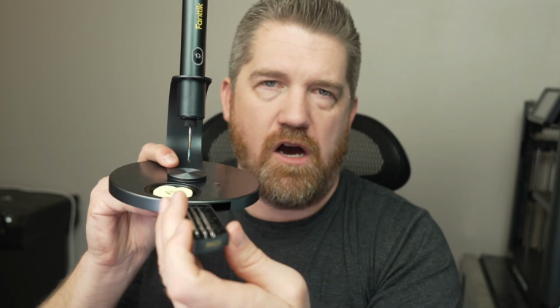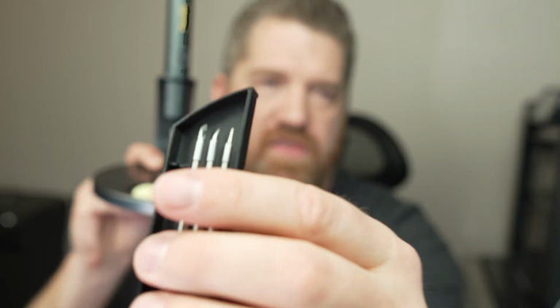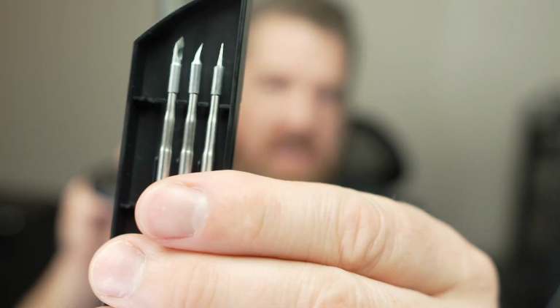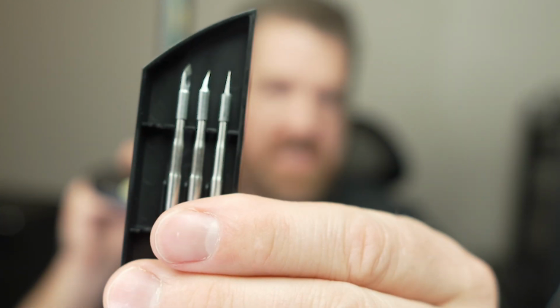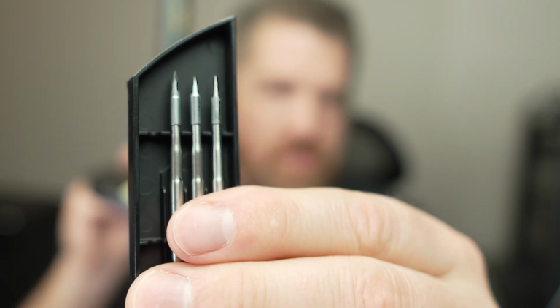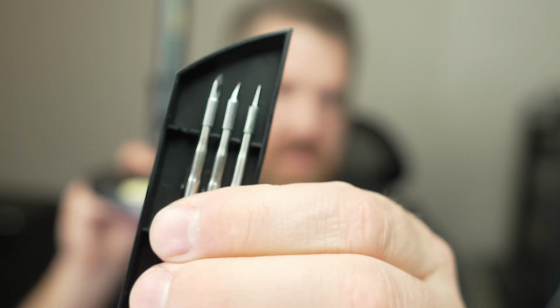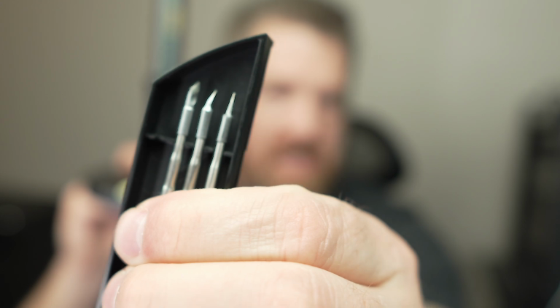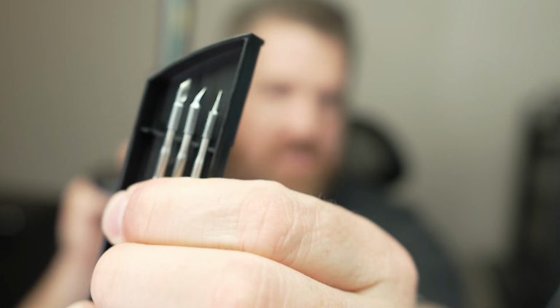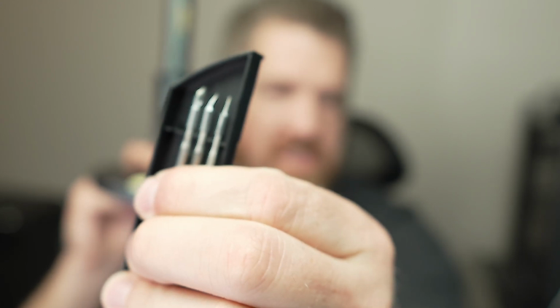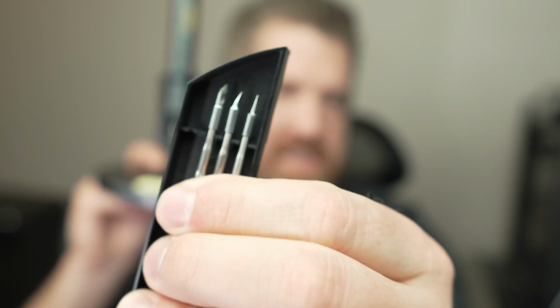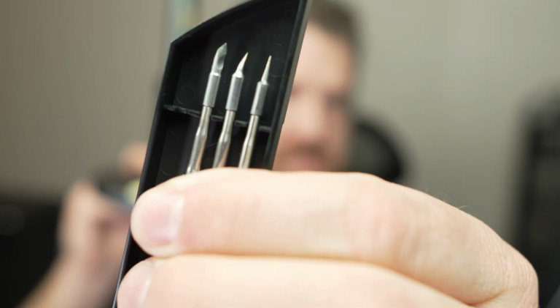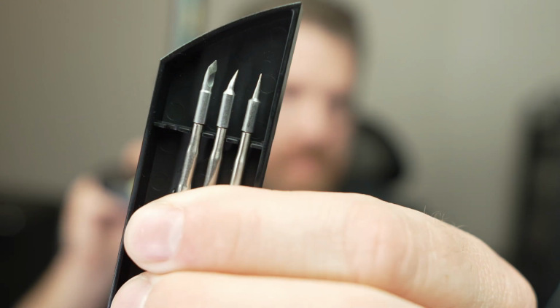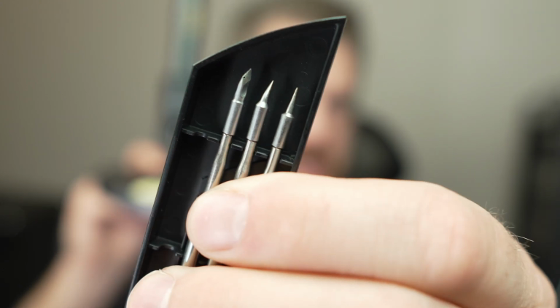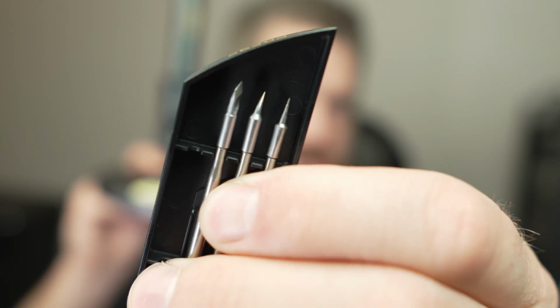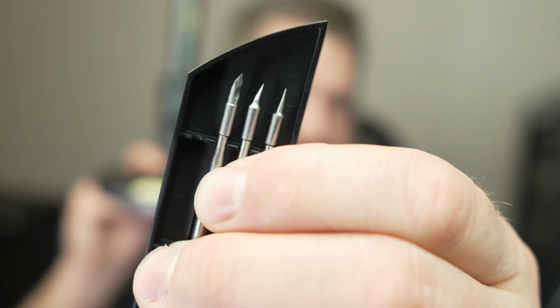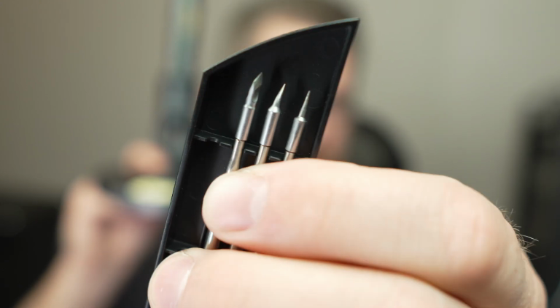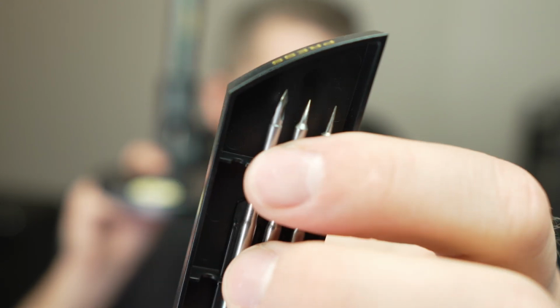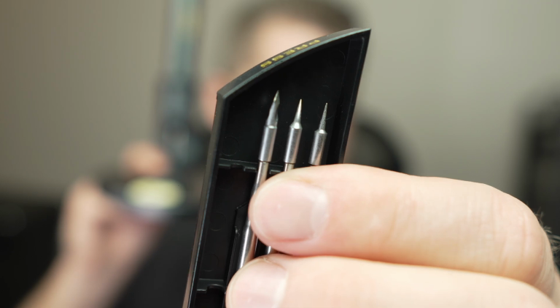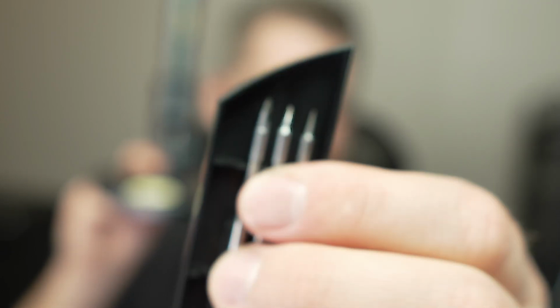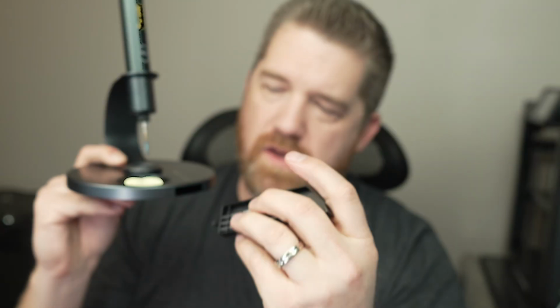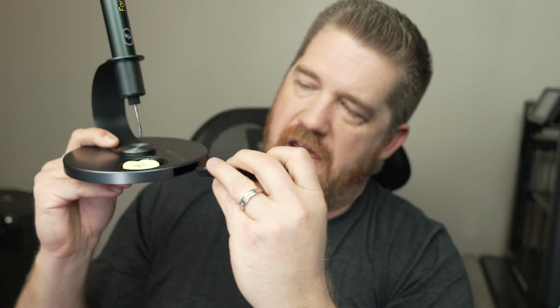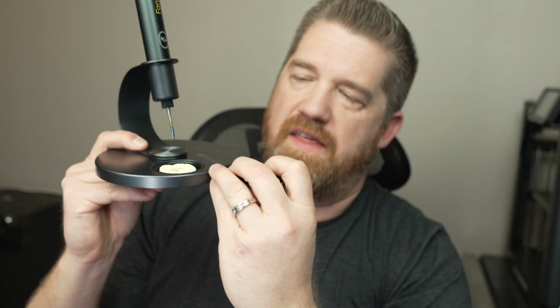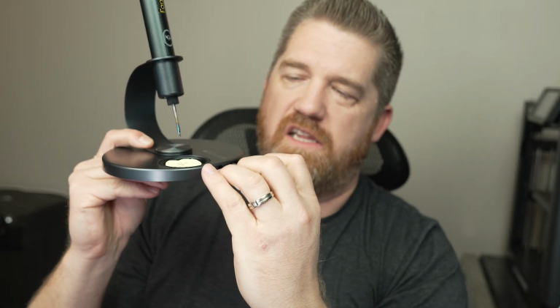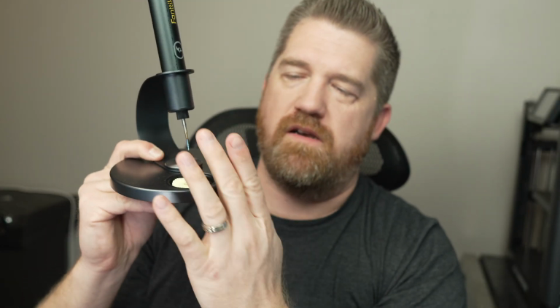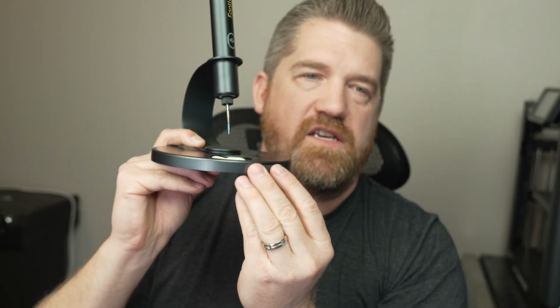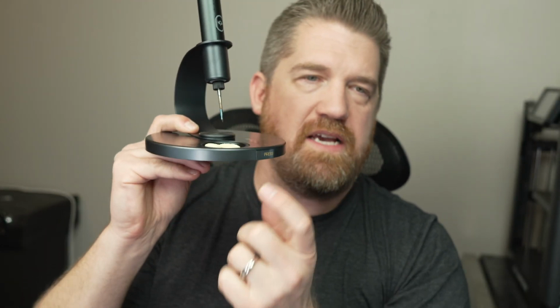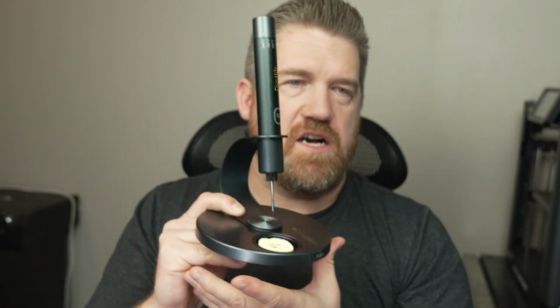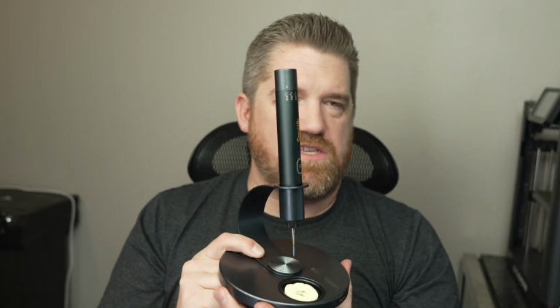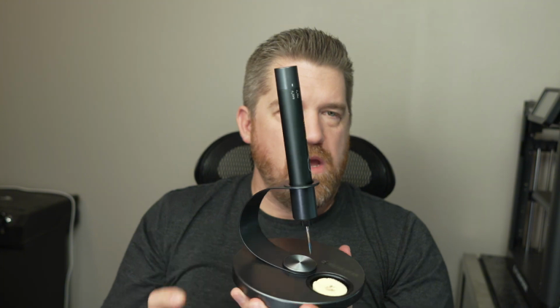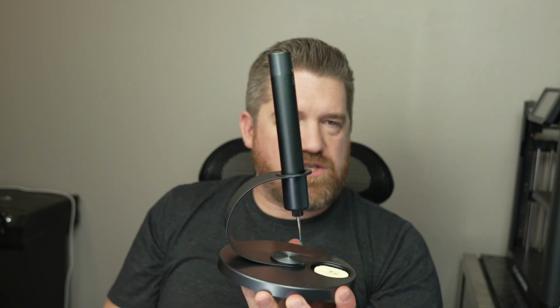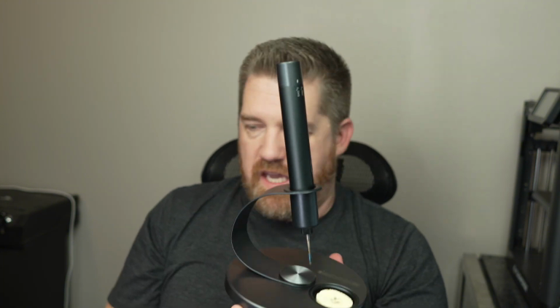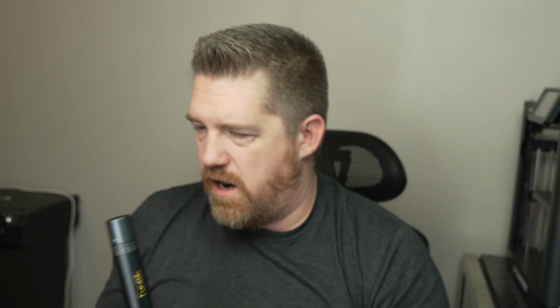The other three tips included are two blade tips, a curved fine point, and a straight fine point. They just clip into the base and lock in.